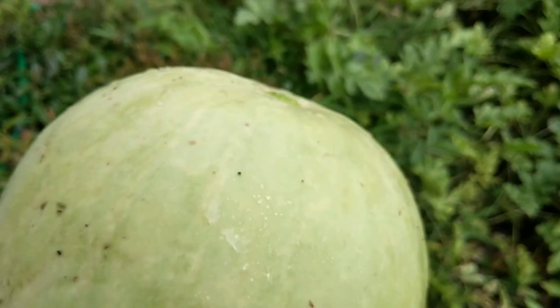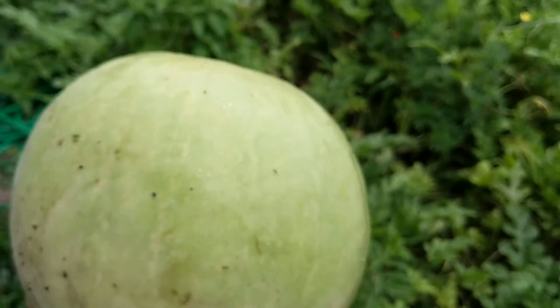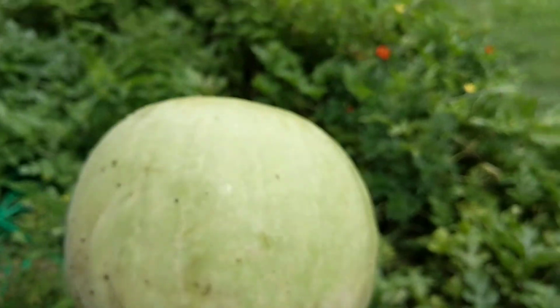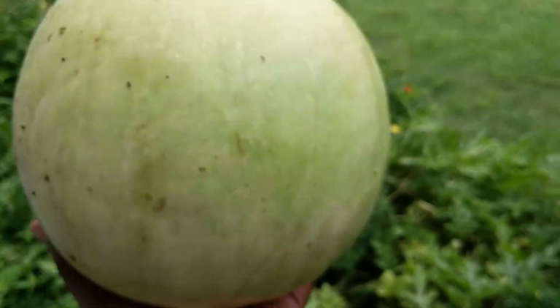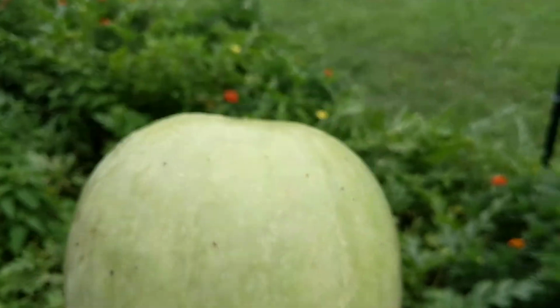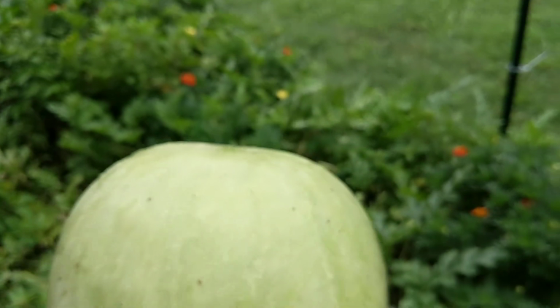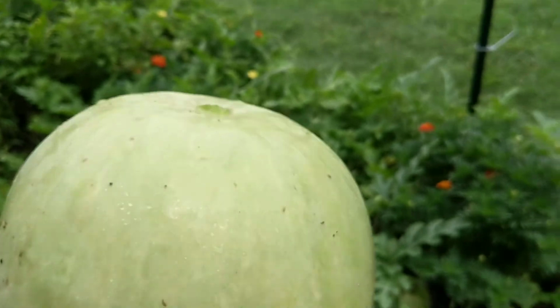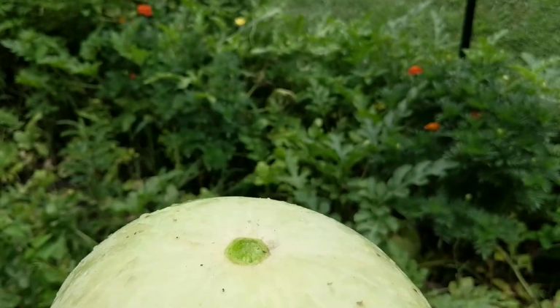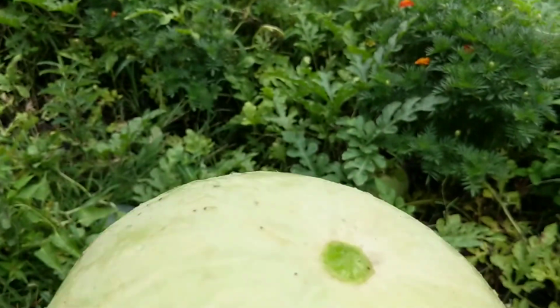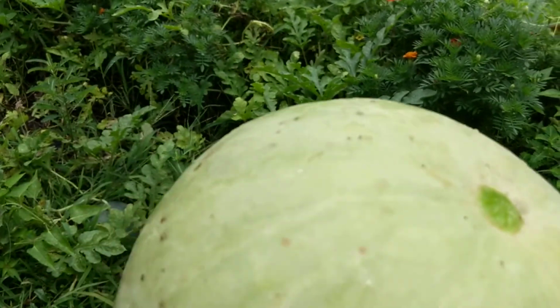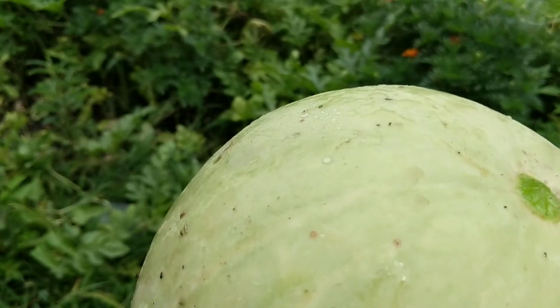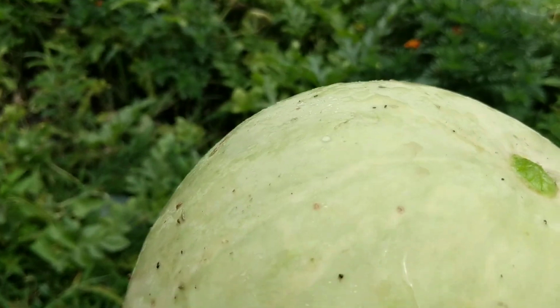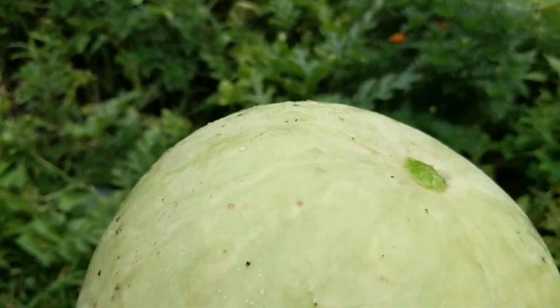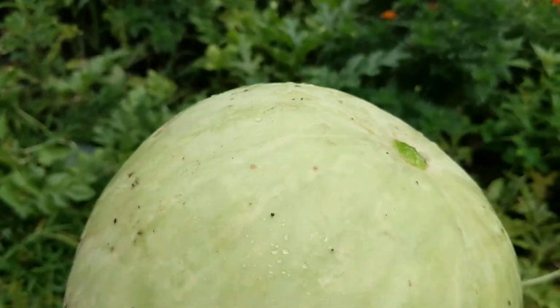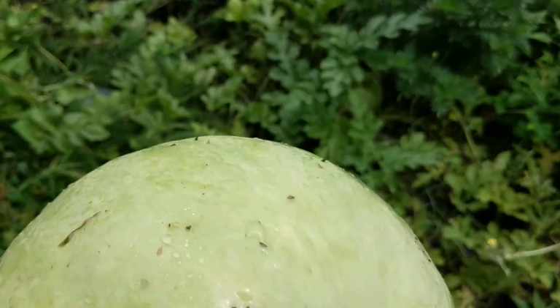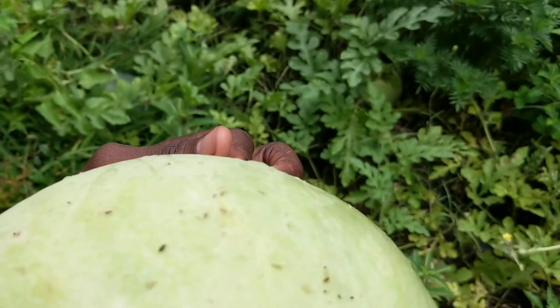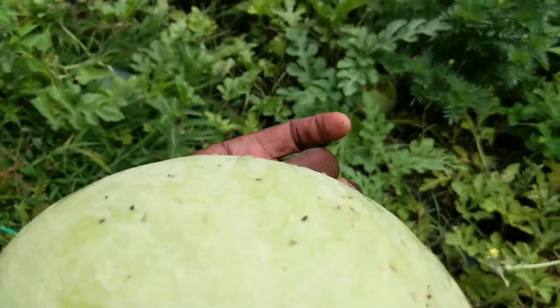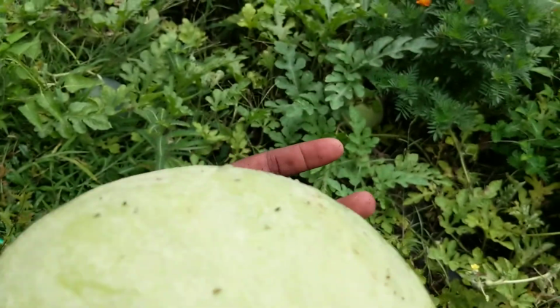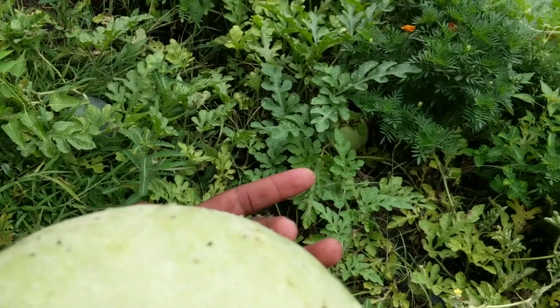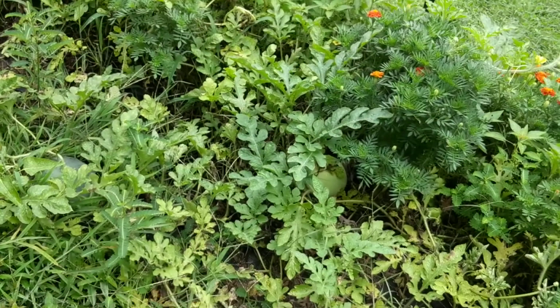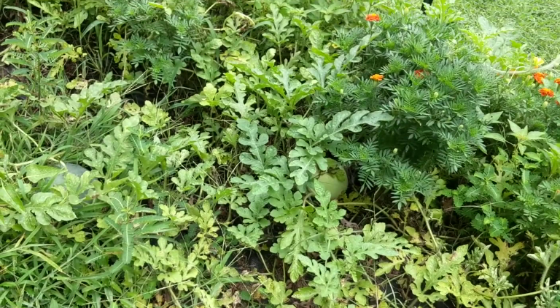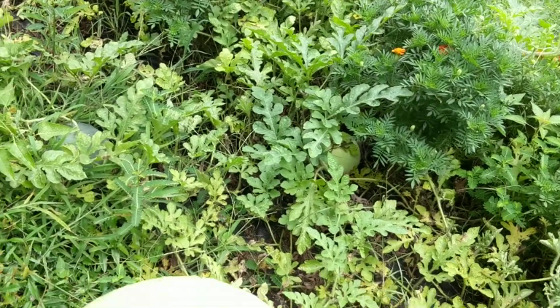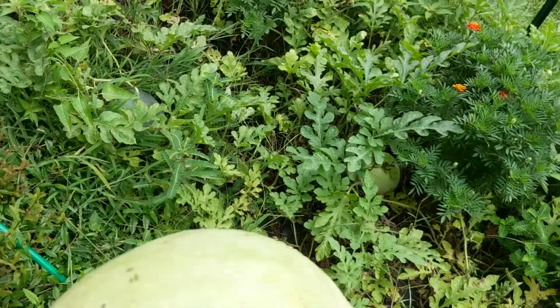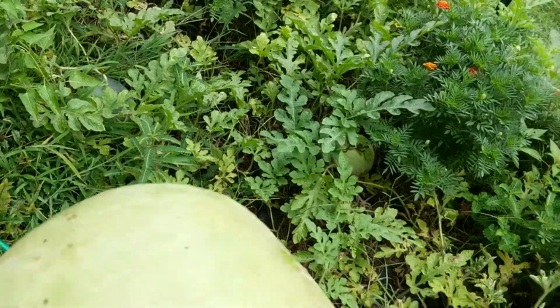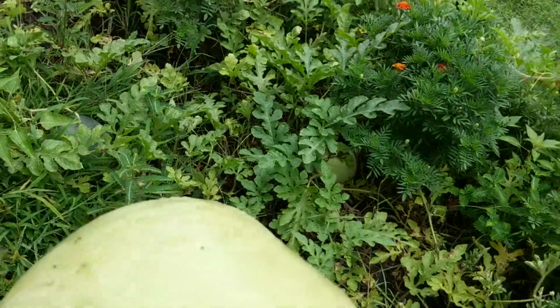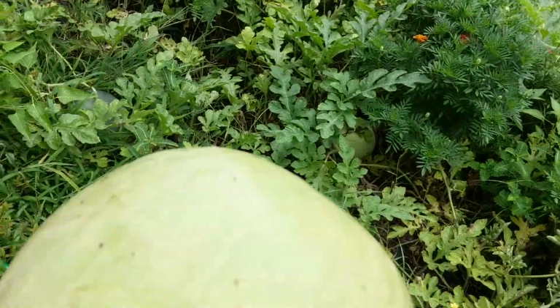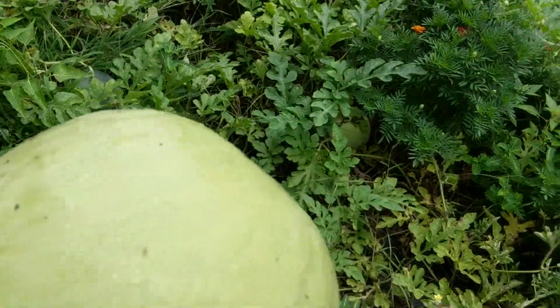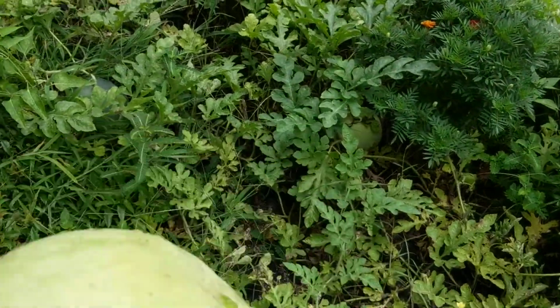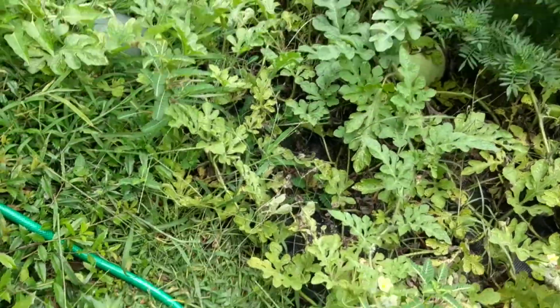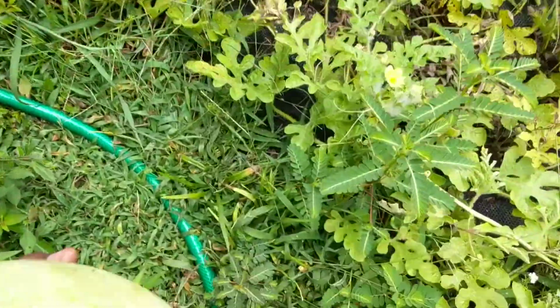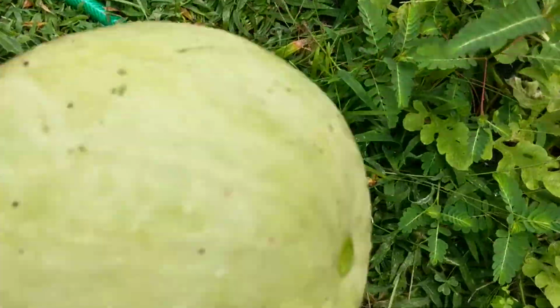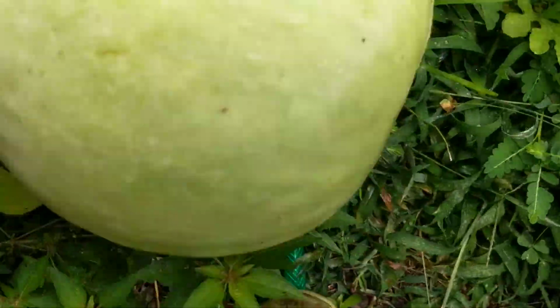Pretty doggone sizable, I will say. We're gonna give it a taste. Let's give it a thump real quick. Hard to thump with a camera in one hand — I can put it down.